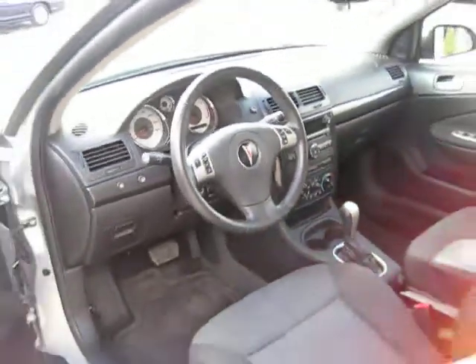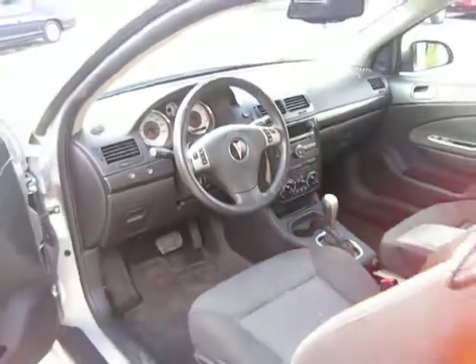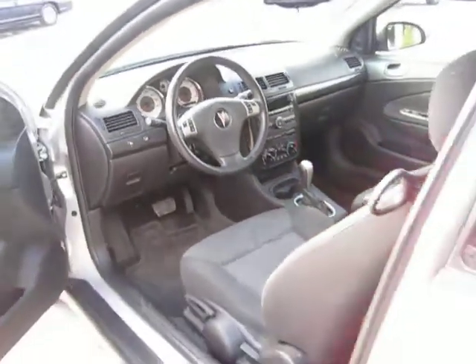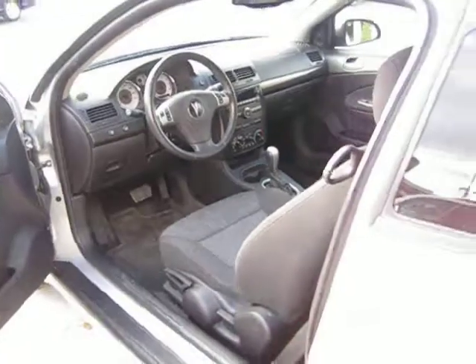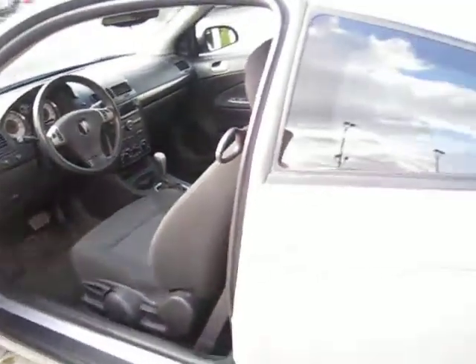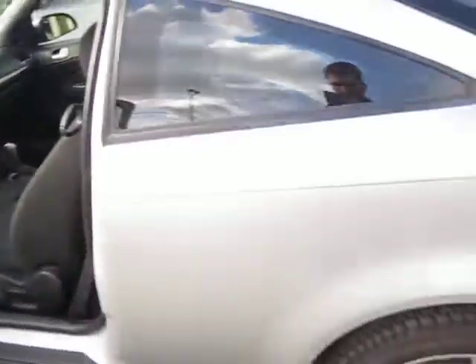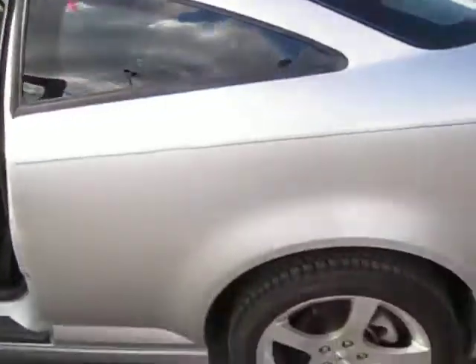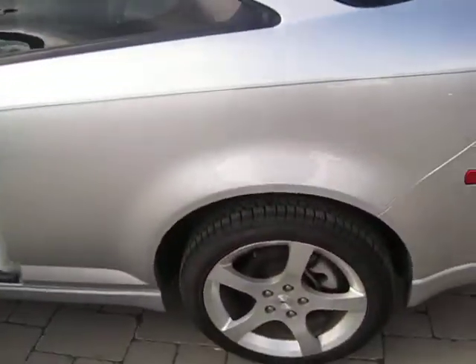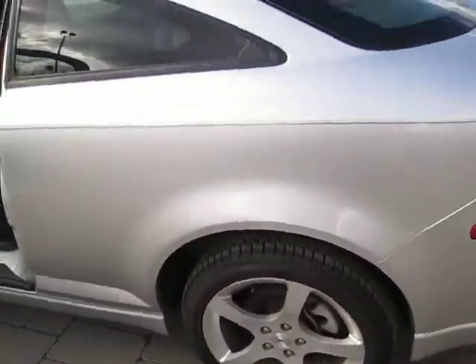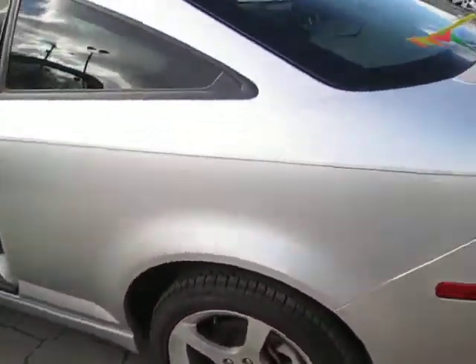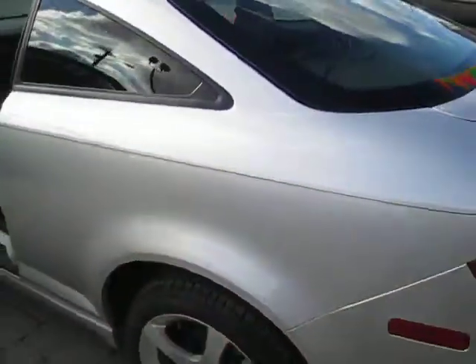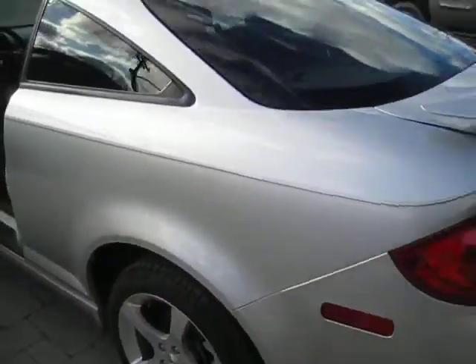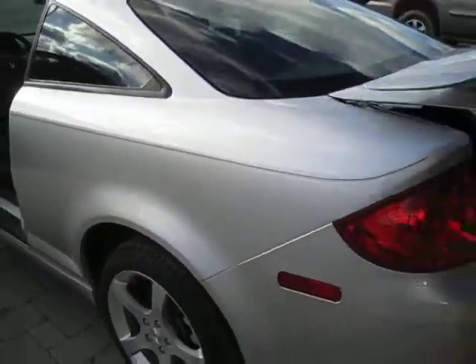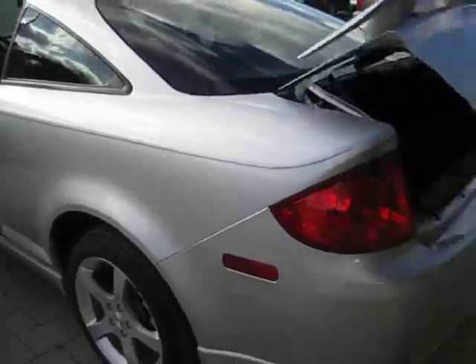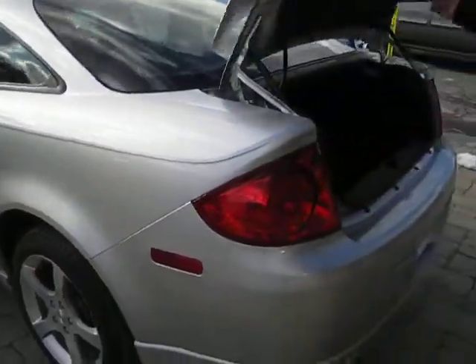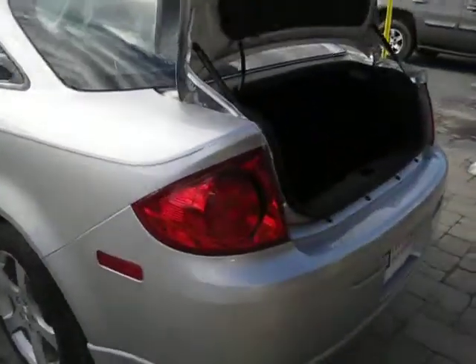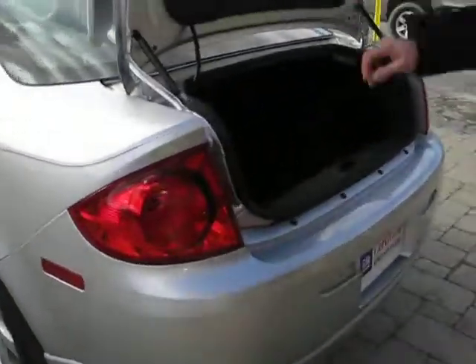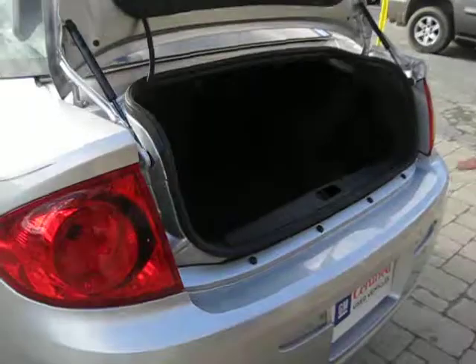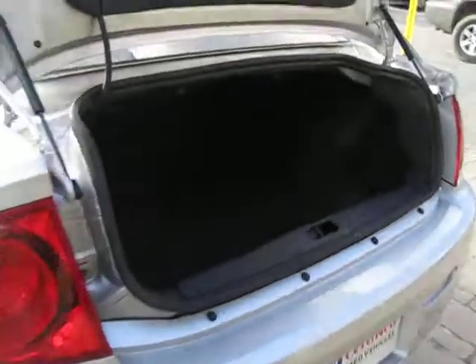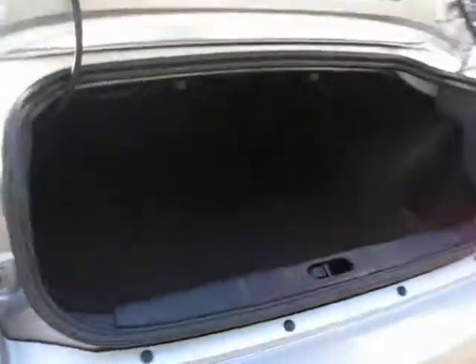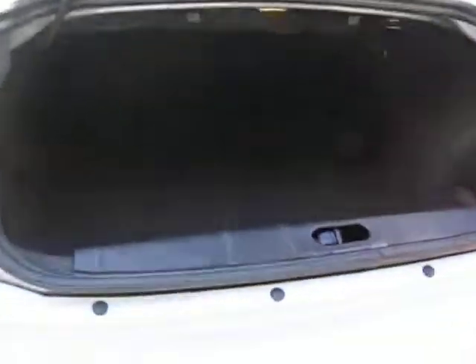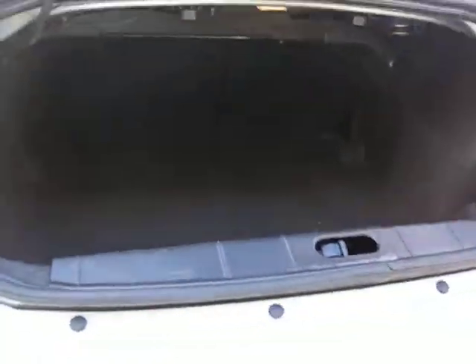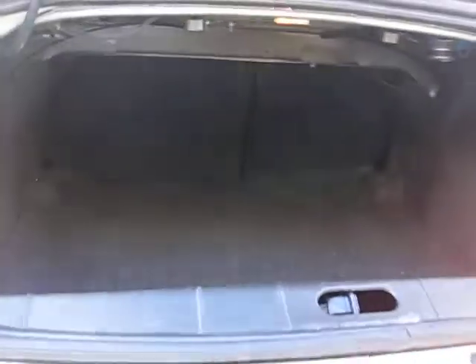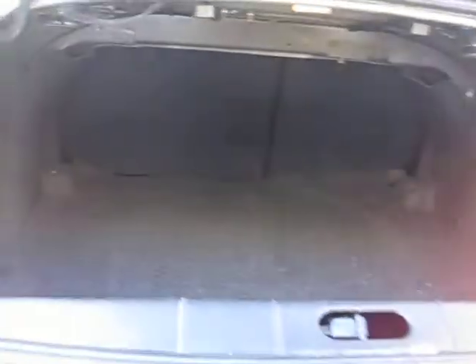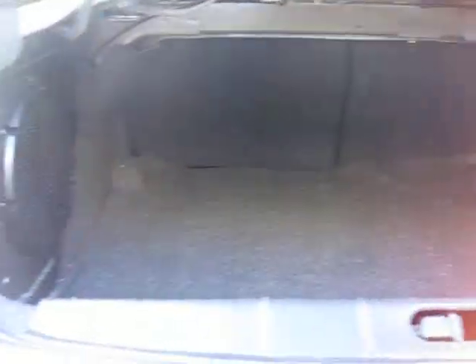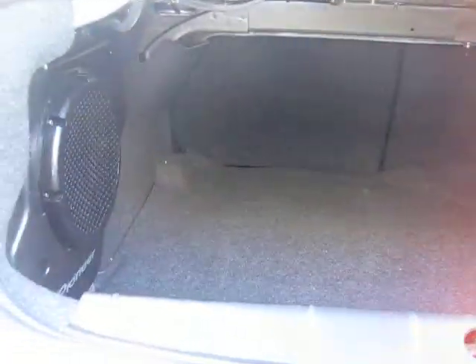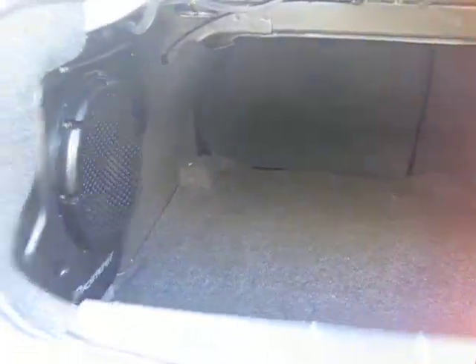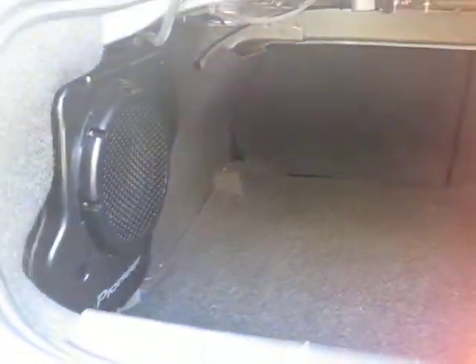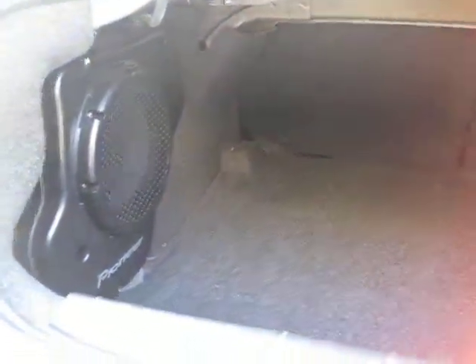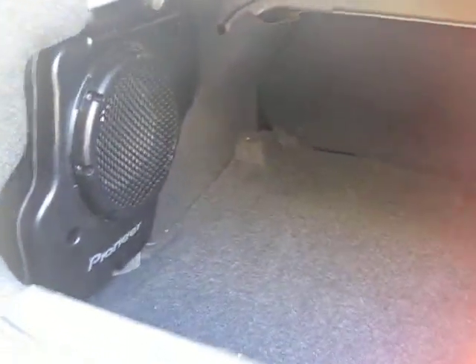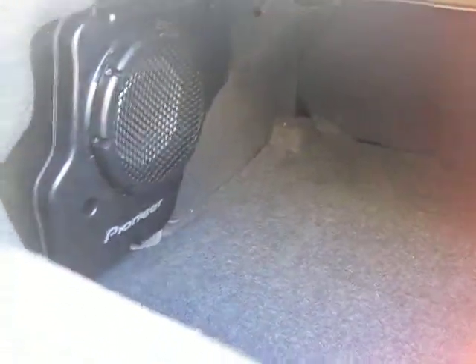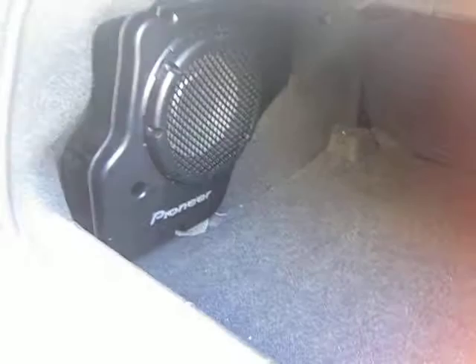Walking around the back, it's got a good amount of trunk space so if you need to get something in there you can do that. The seats do fold down if you need more room, and you can see the upgraded Pioneer sound system in the trunk as well.